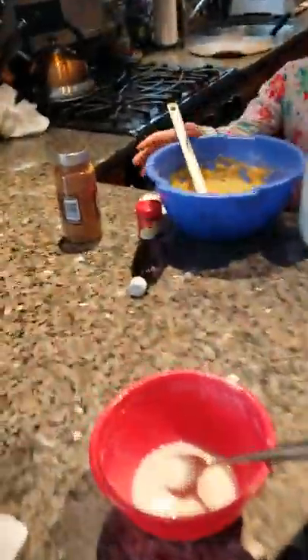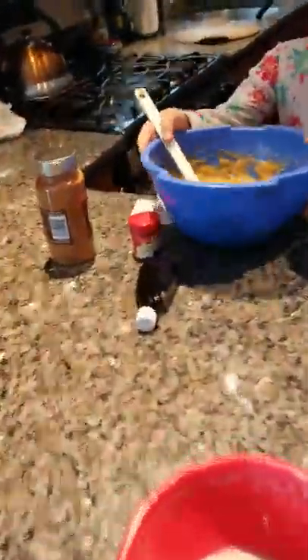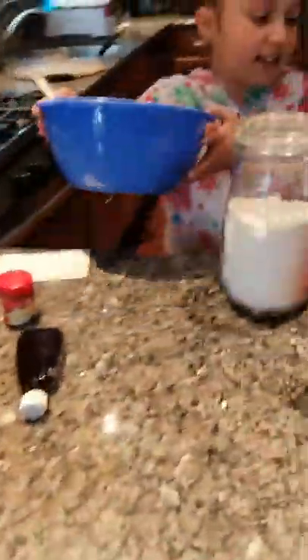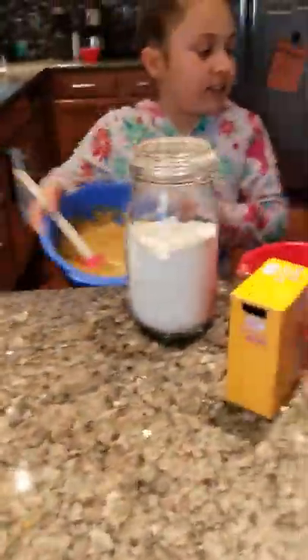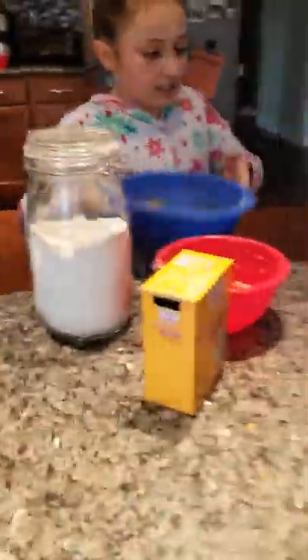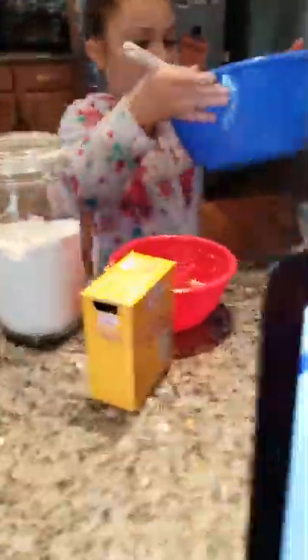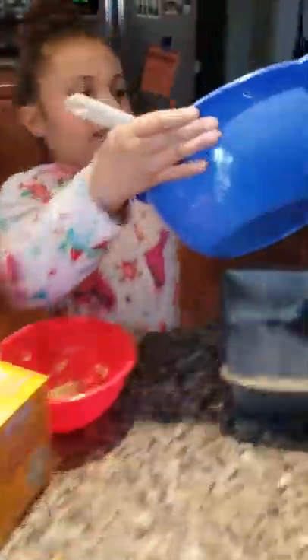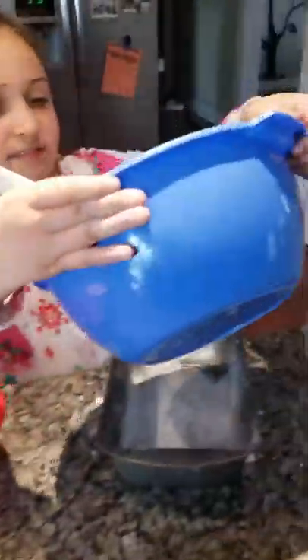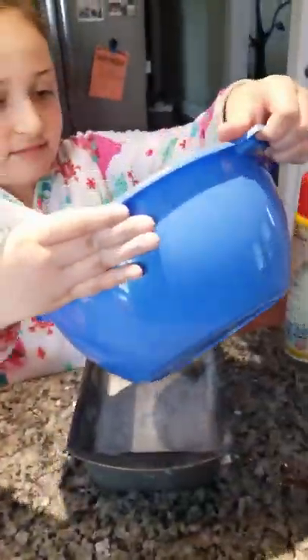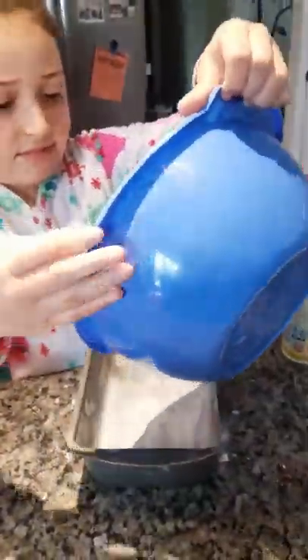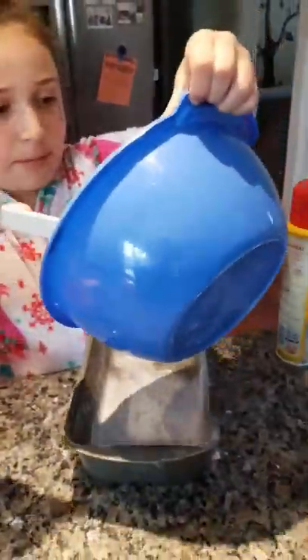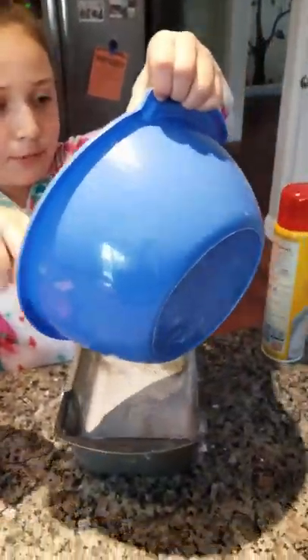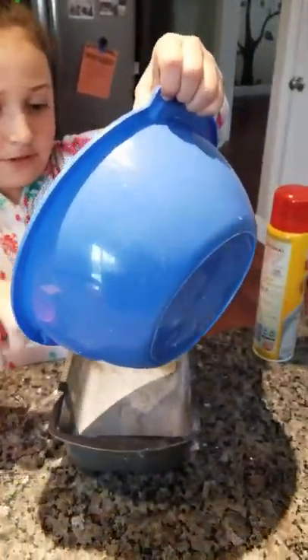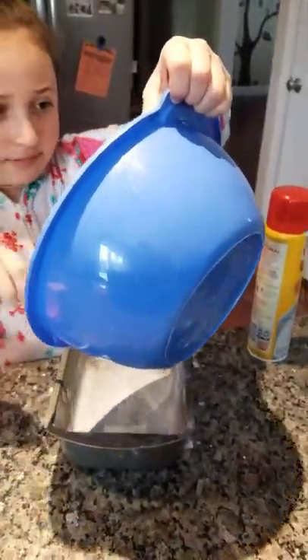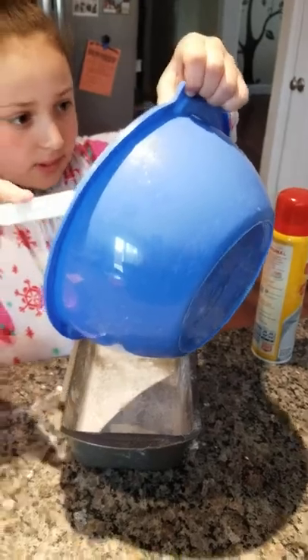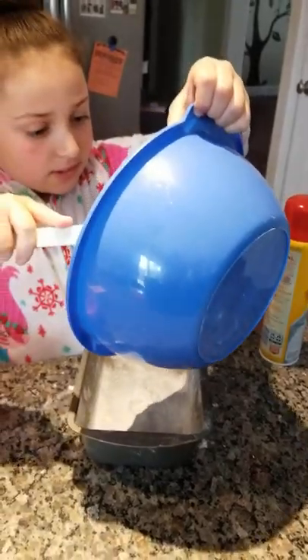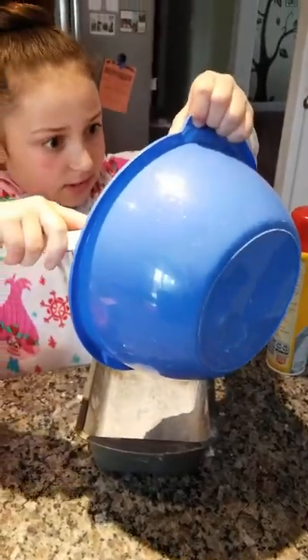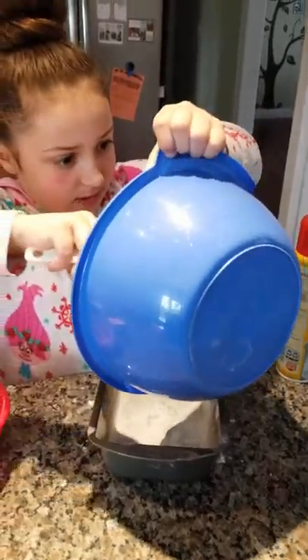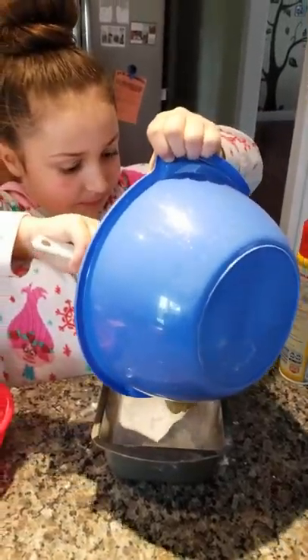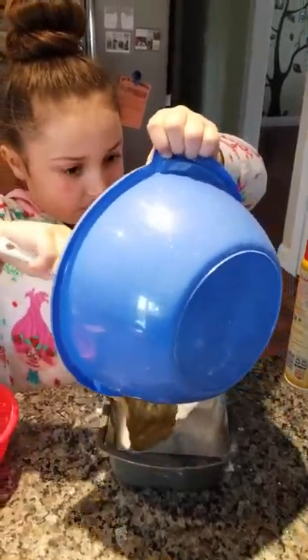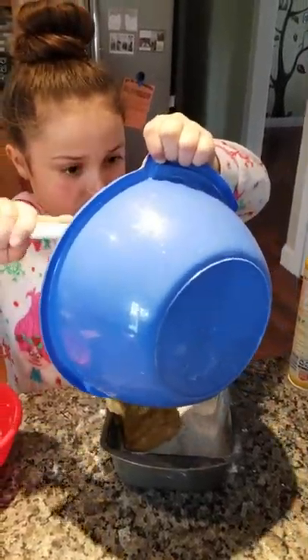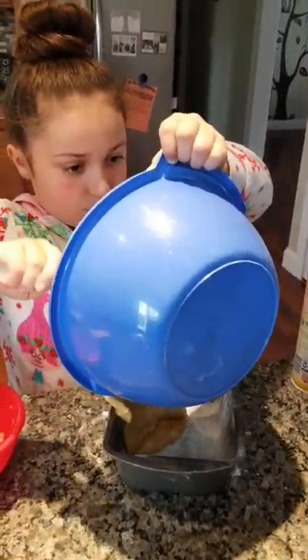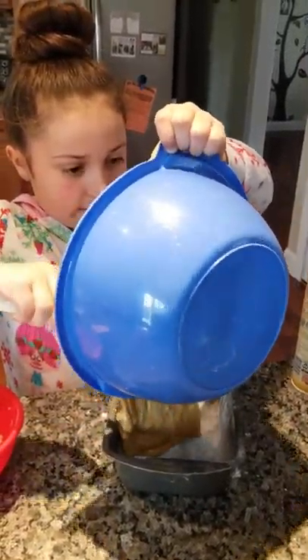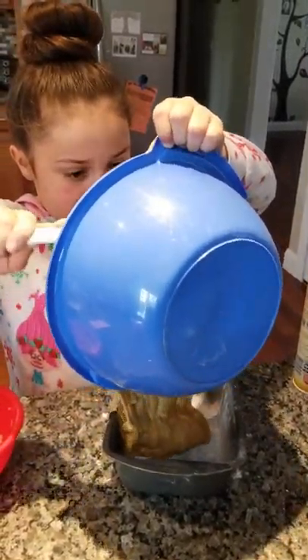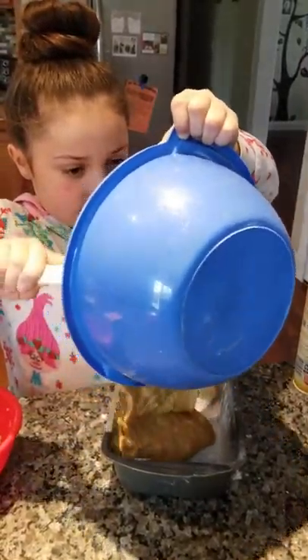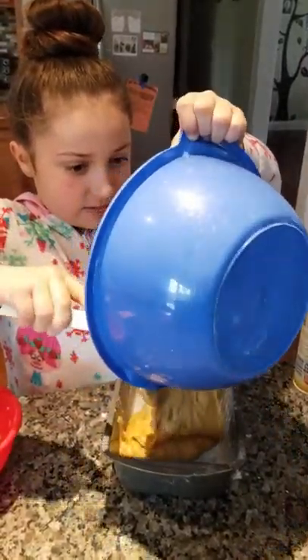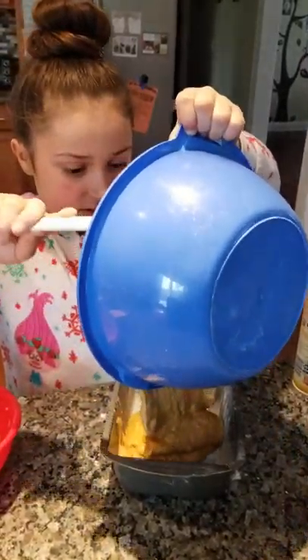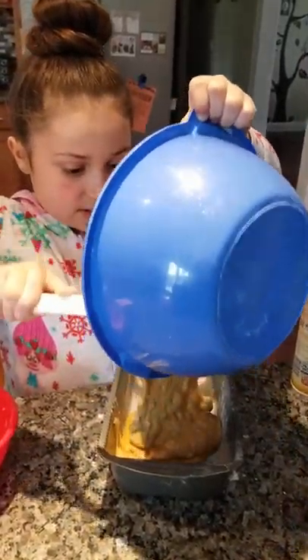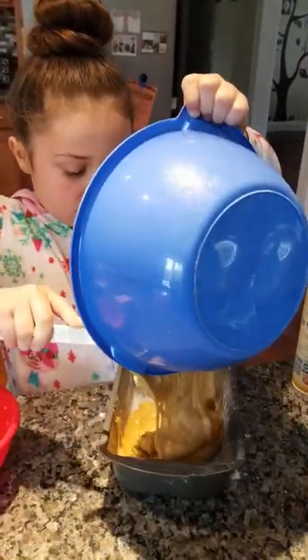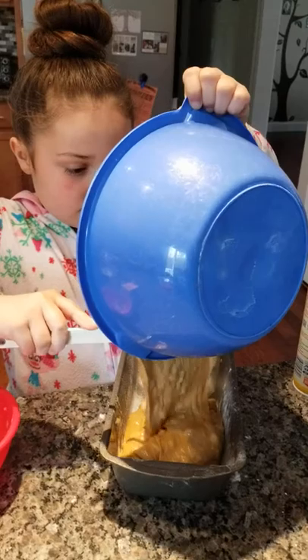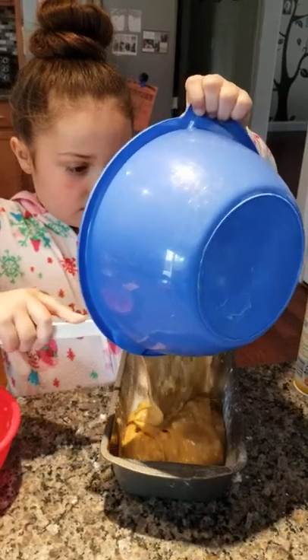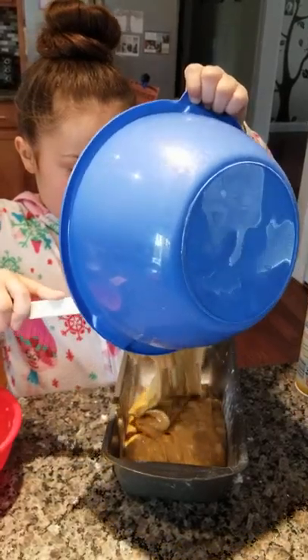Now that the pan is done, just pour the batter right in. Yum.